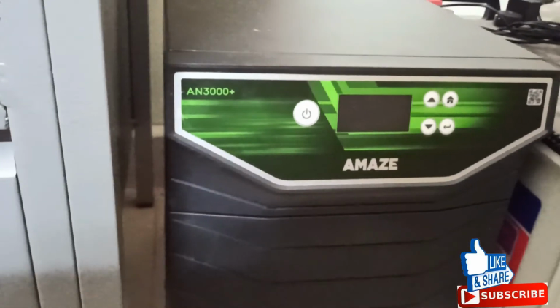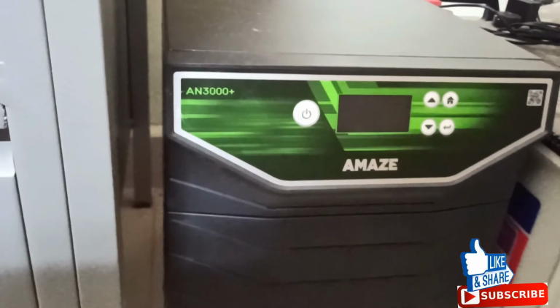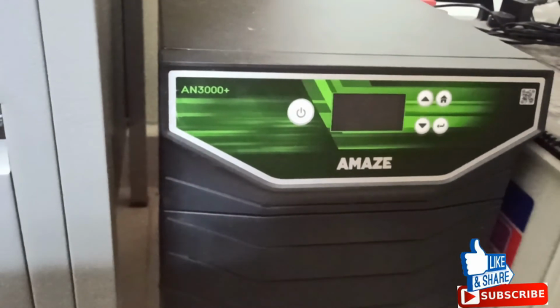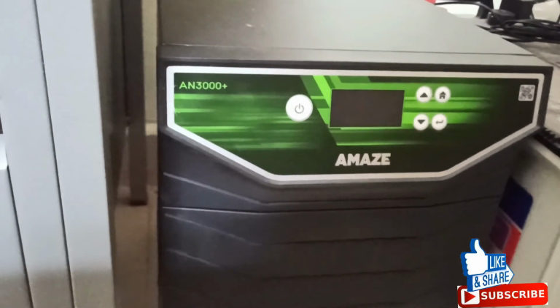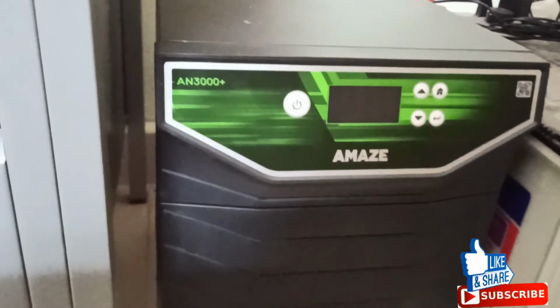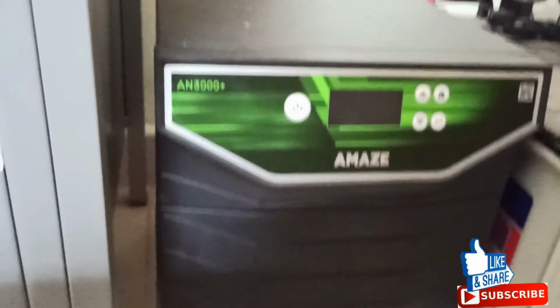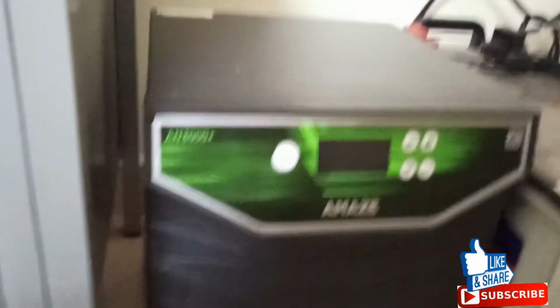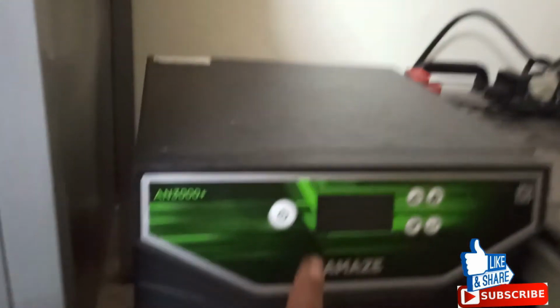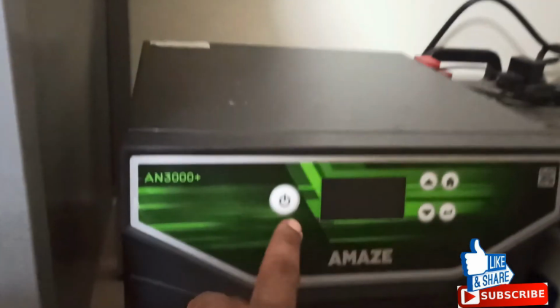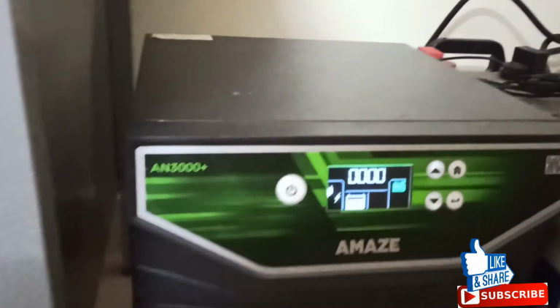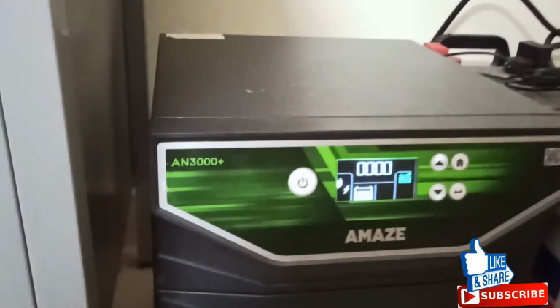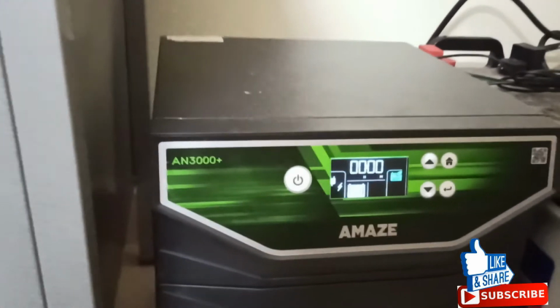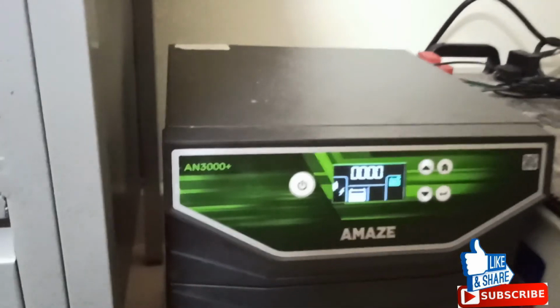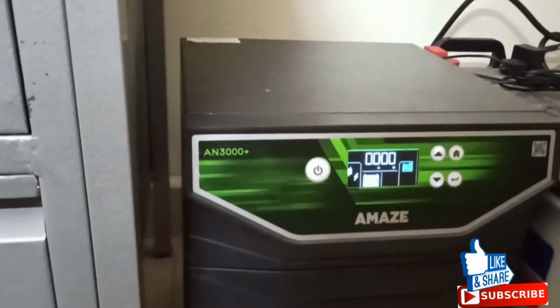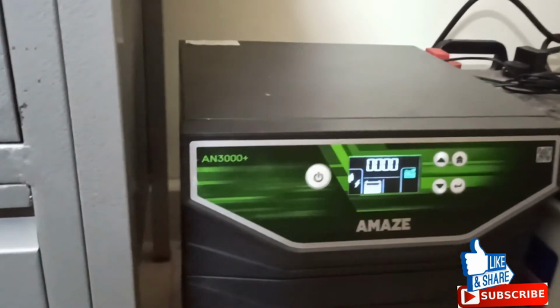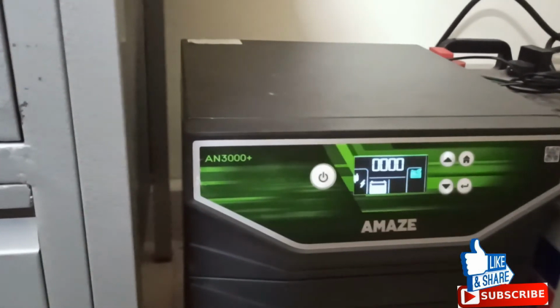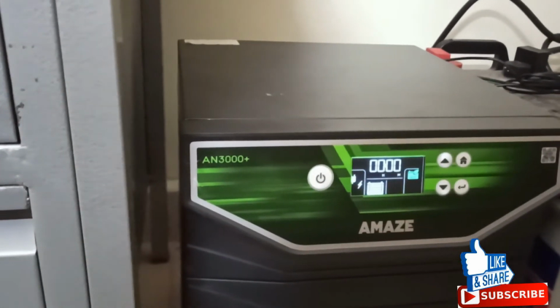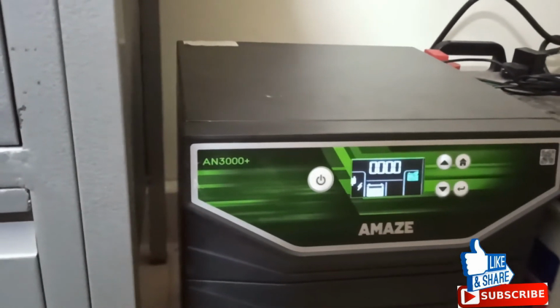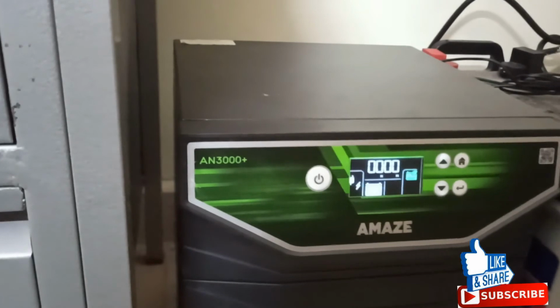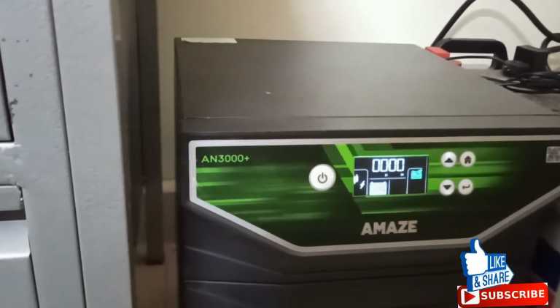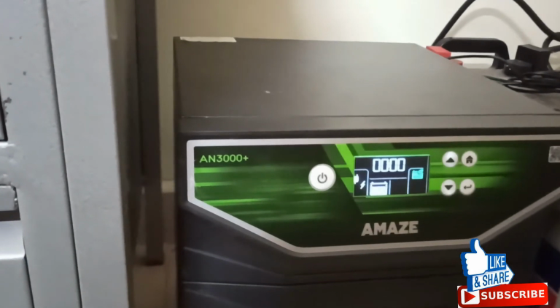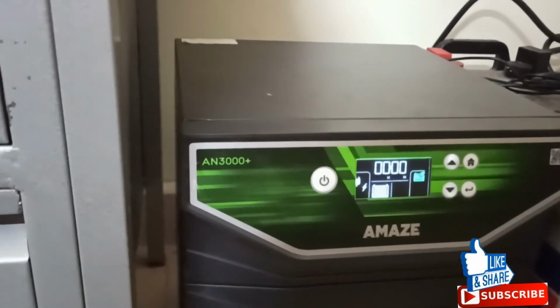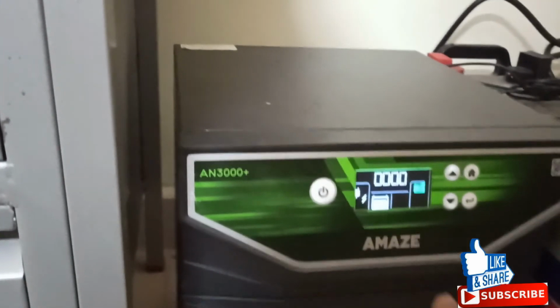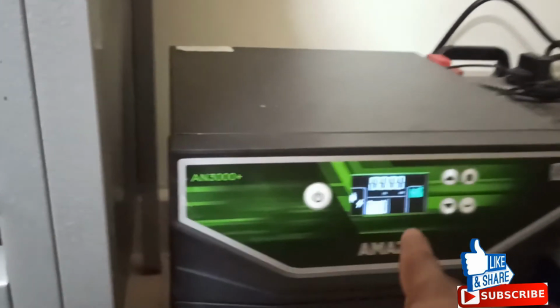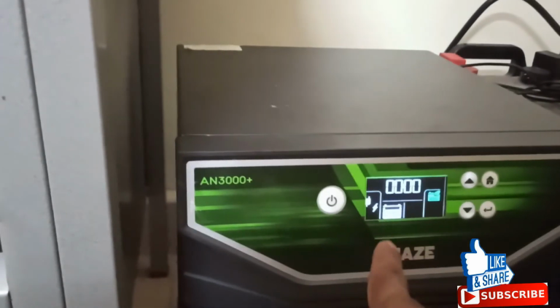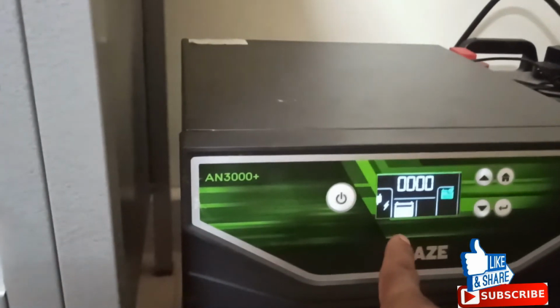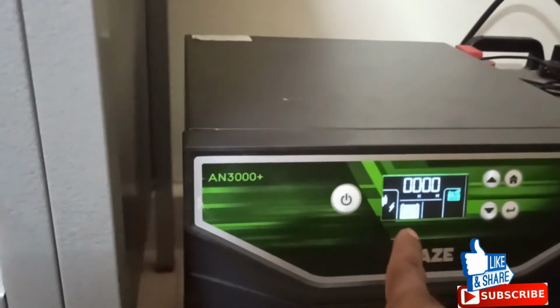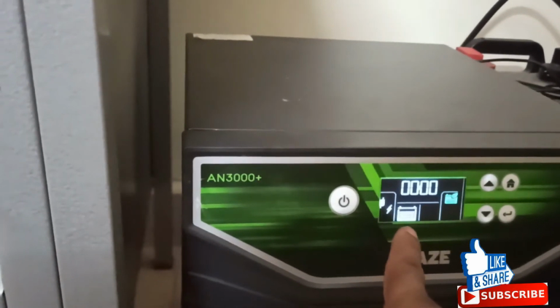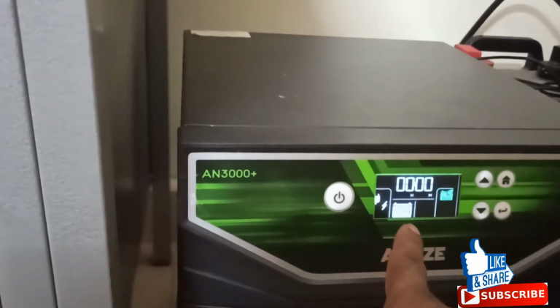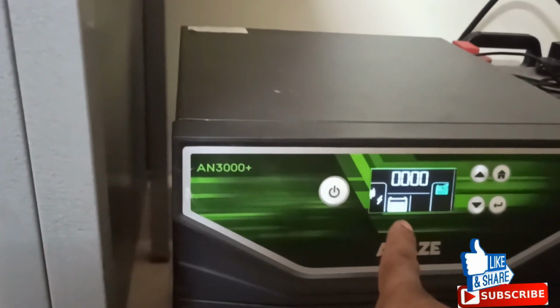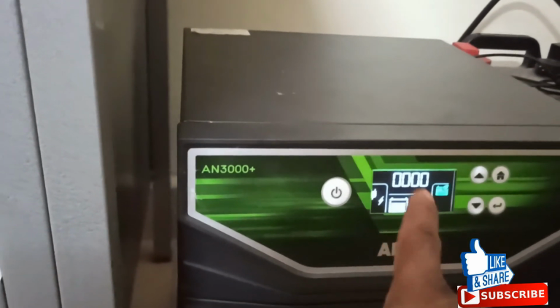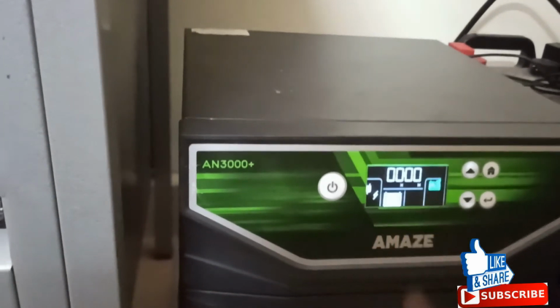I switched on the power to see how it works. It took a few seconds to get started. It shows how much battery backup is remaining — it currently says zero minutes, obviously because I had barely used it for one minute and then restarted. The battery will now fully charge.